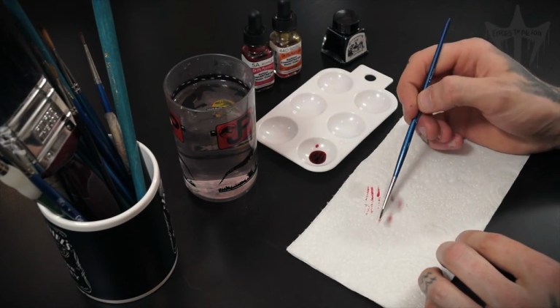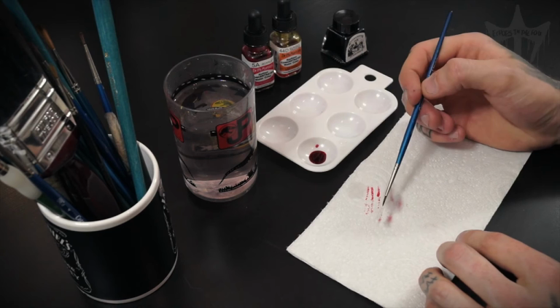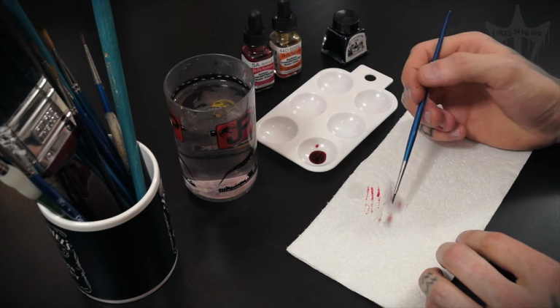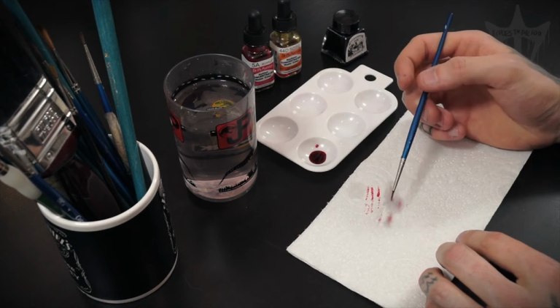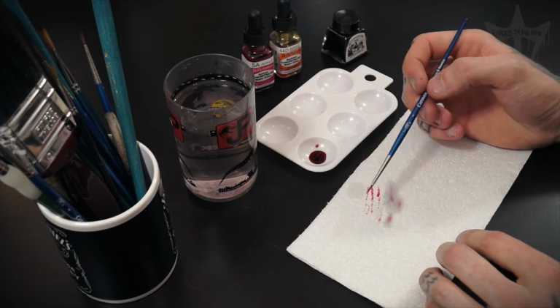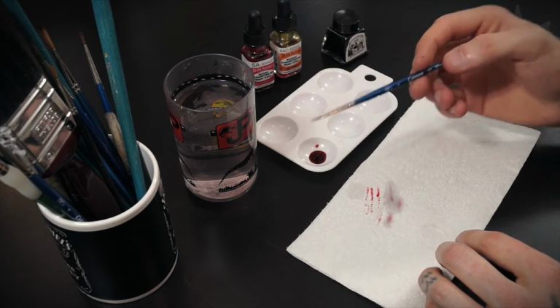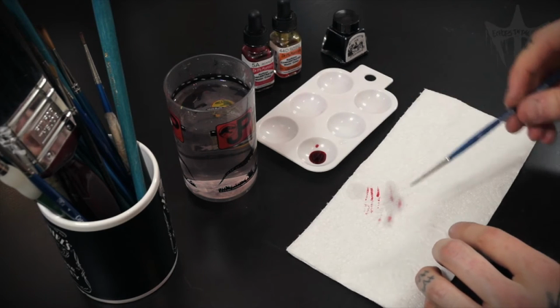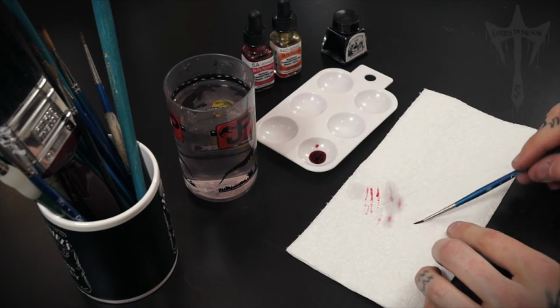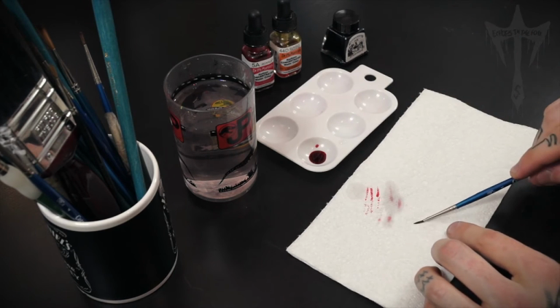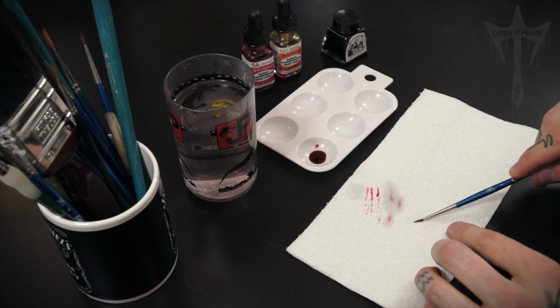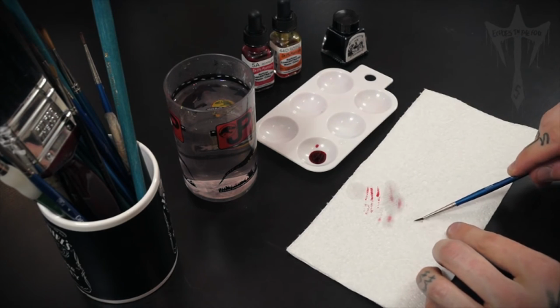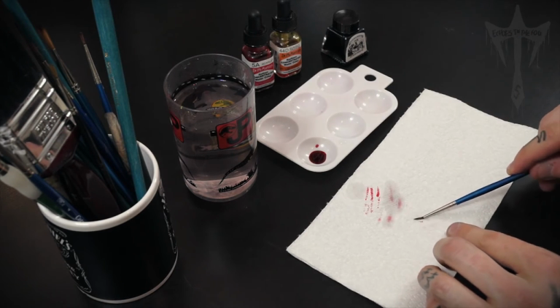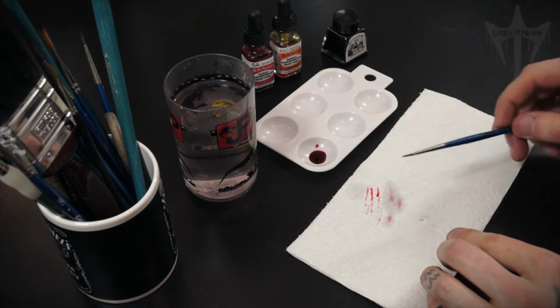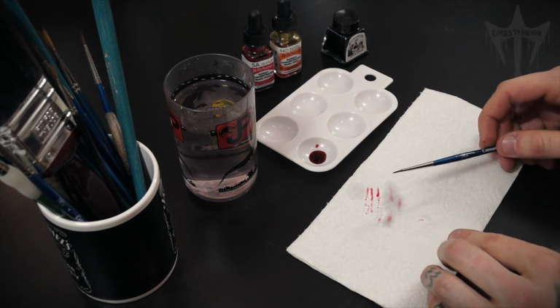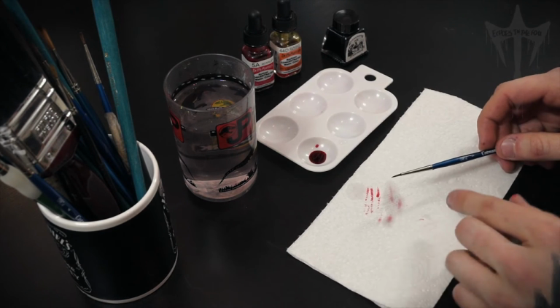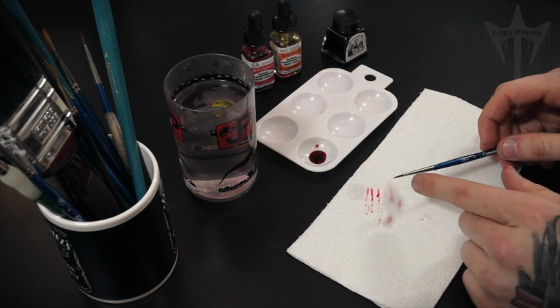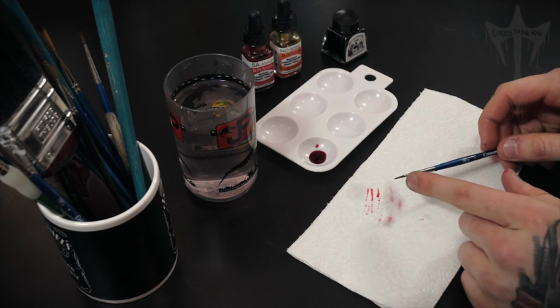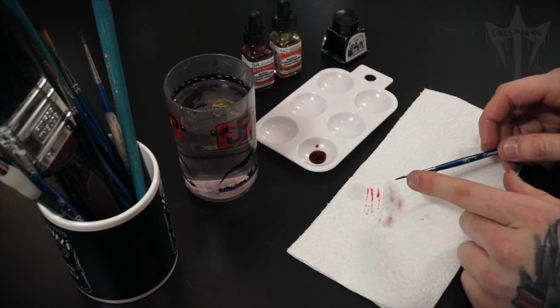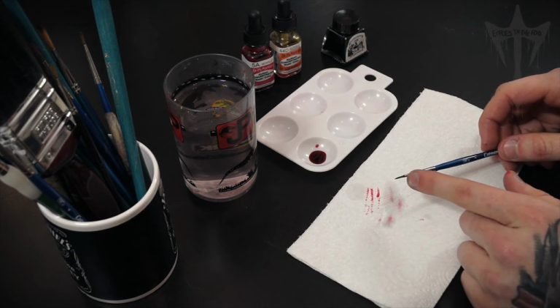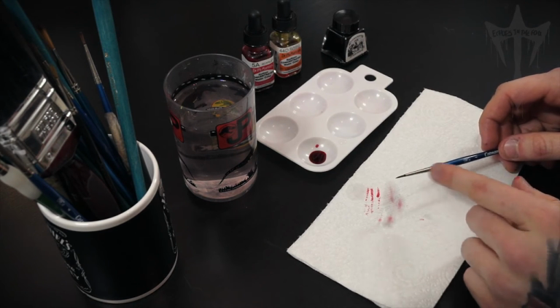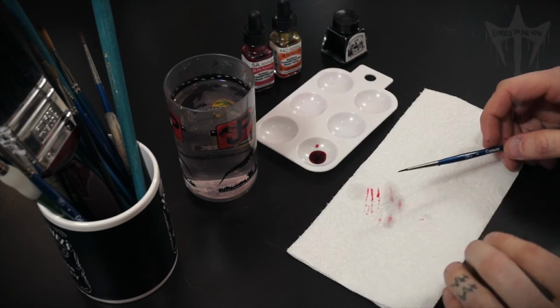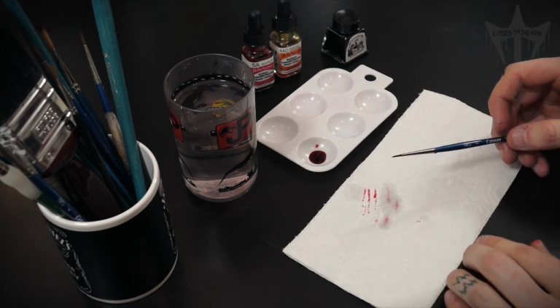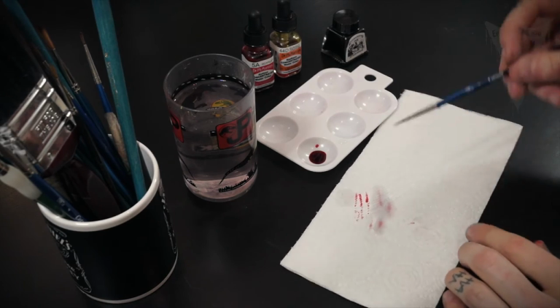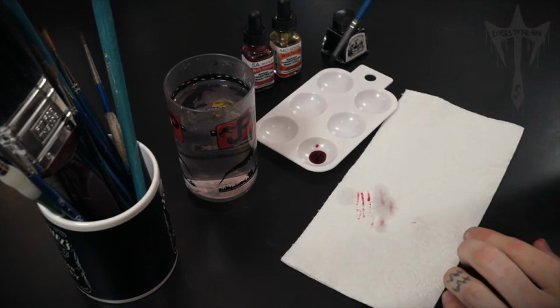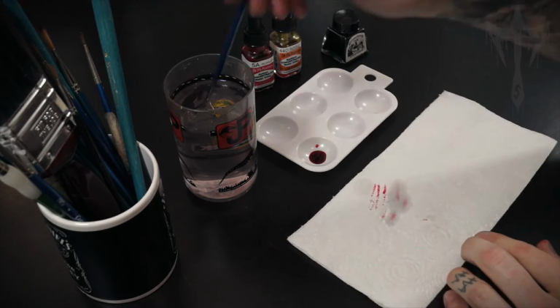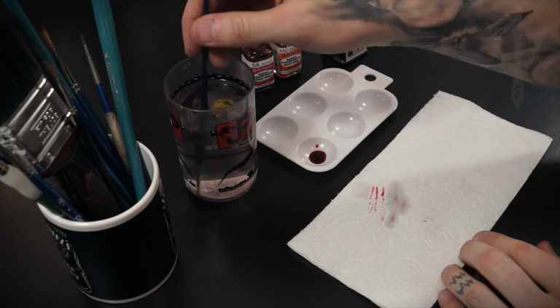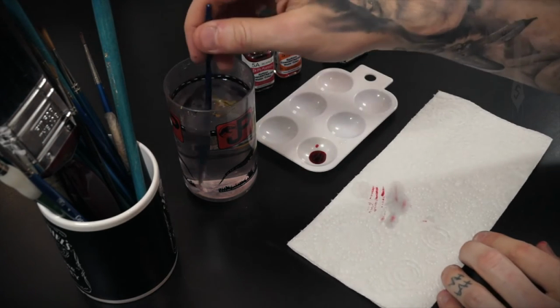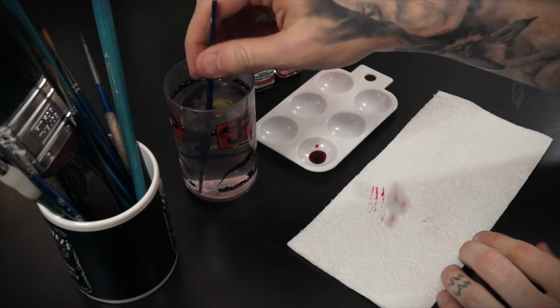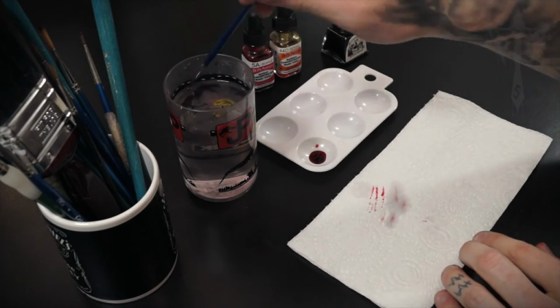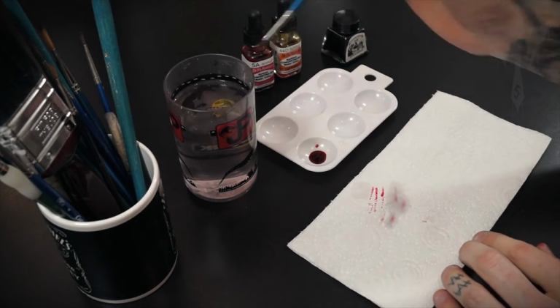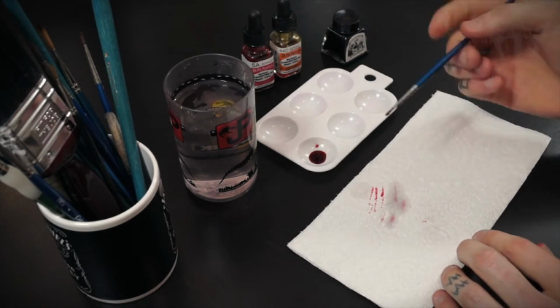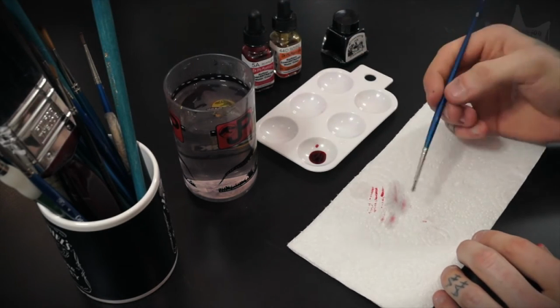If I'm using an Indian ink, I tend to swirl it around a little bit as well and make sure there's no ink stuck in the bristles. I just keep repeating this until there's no more ink coming off.